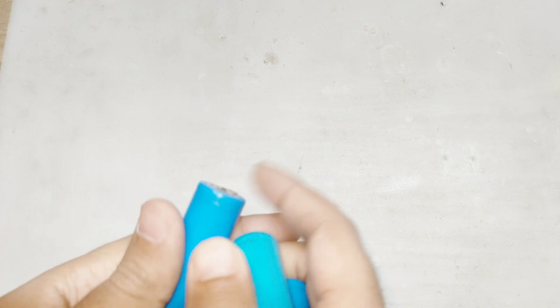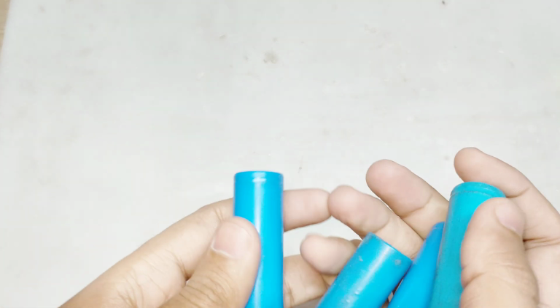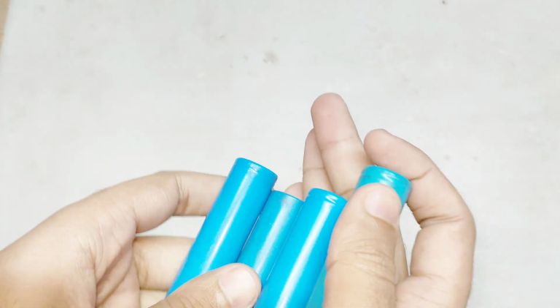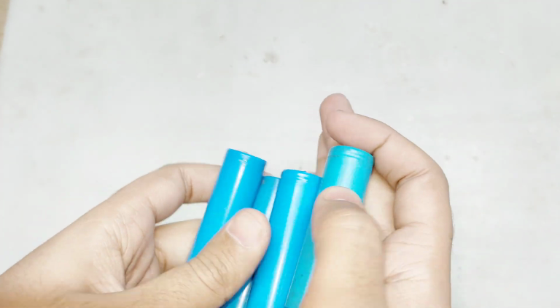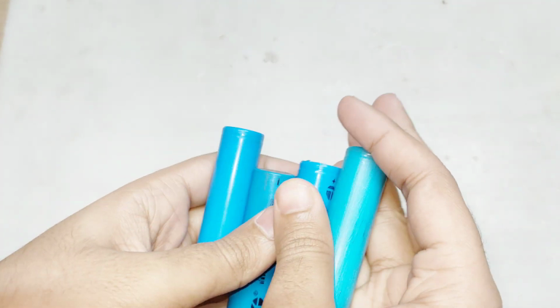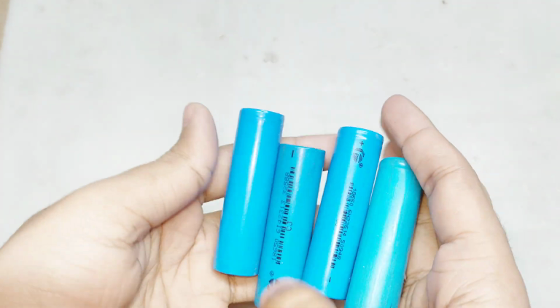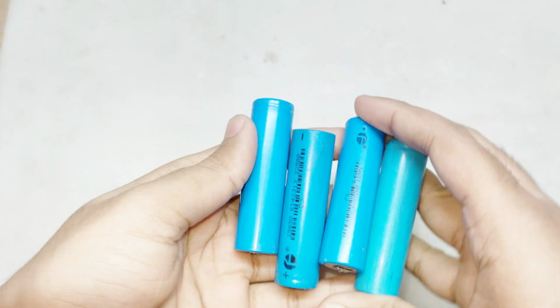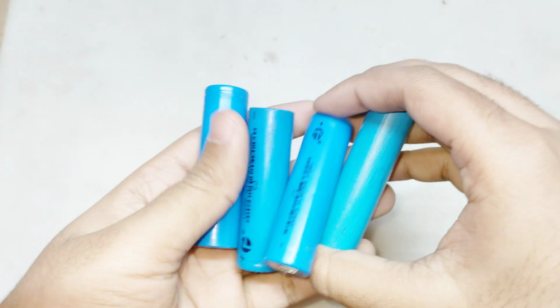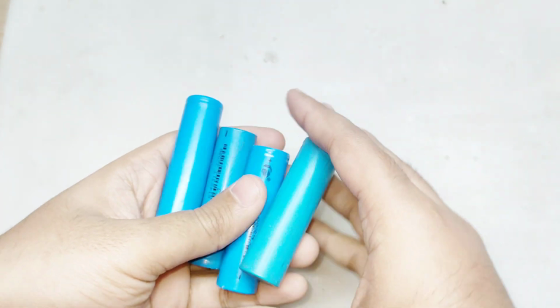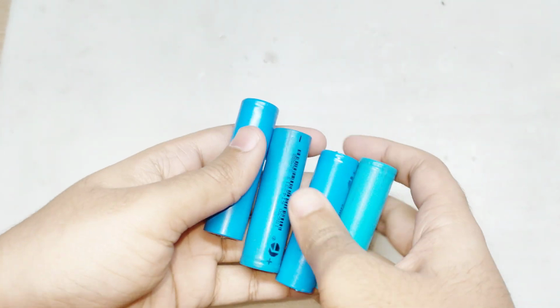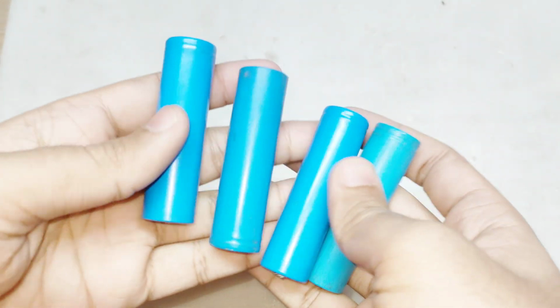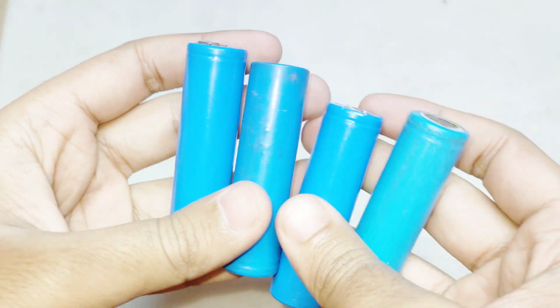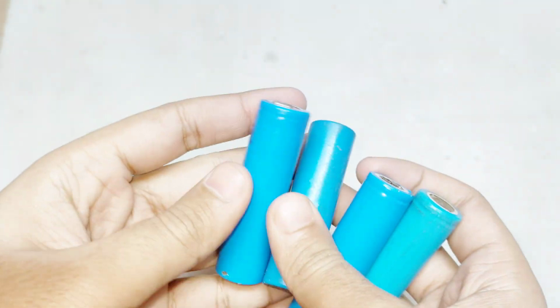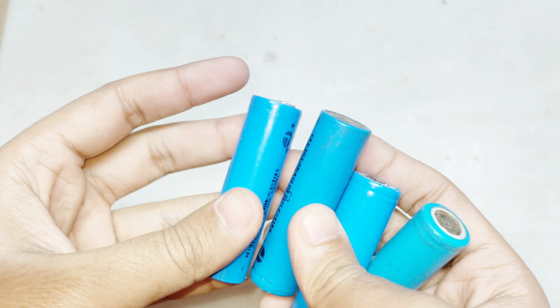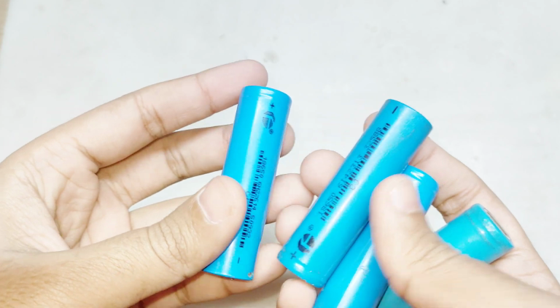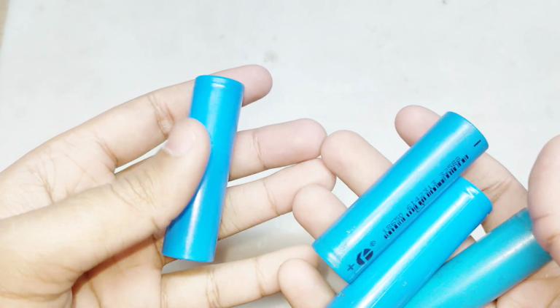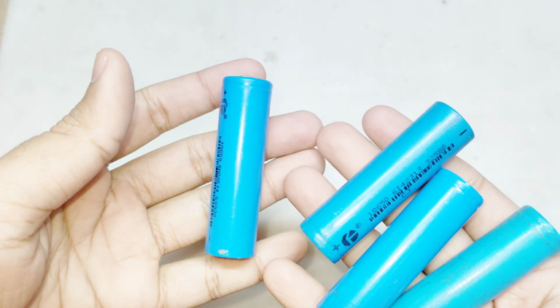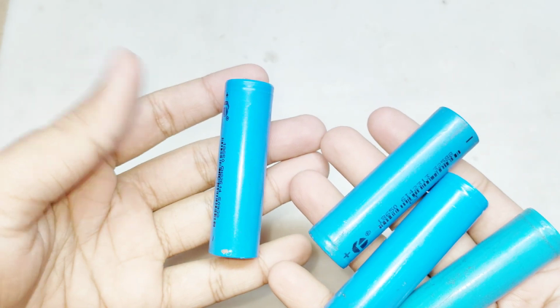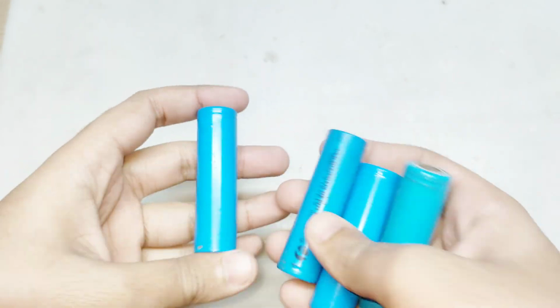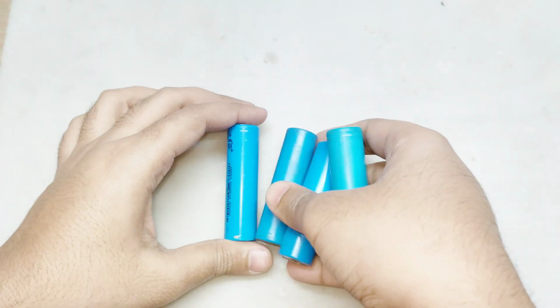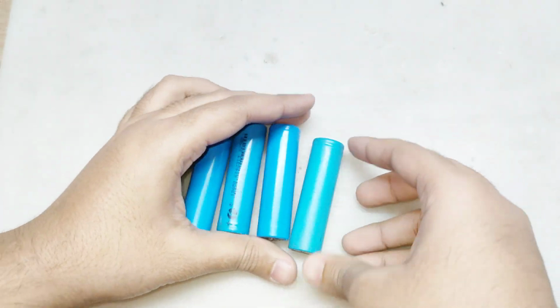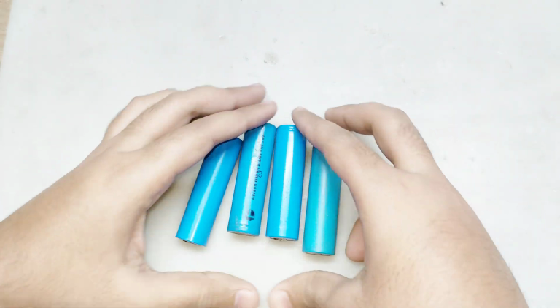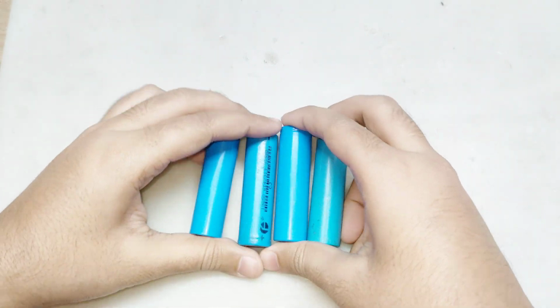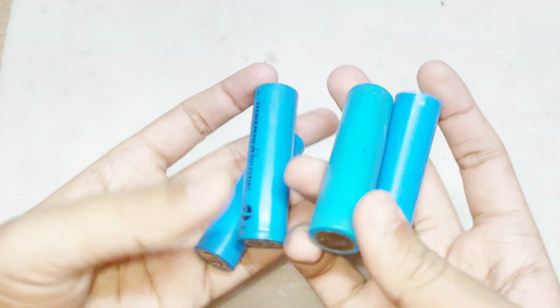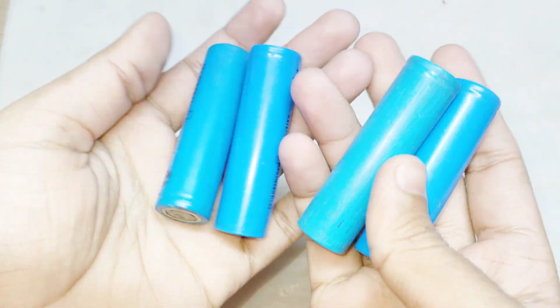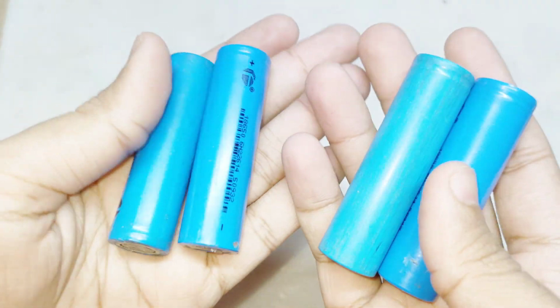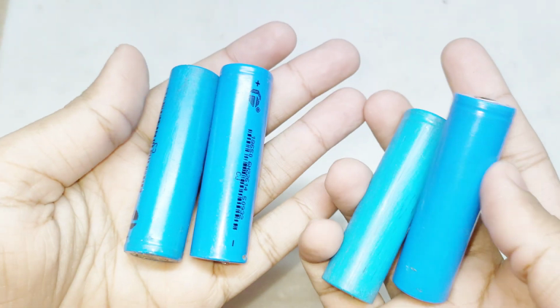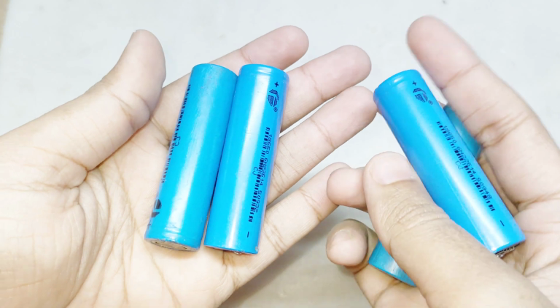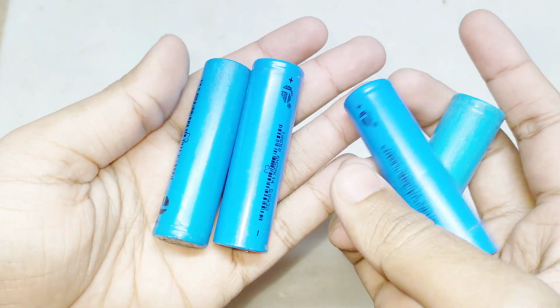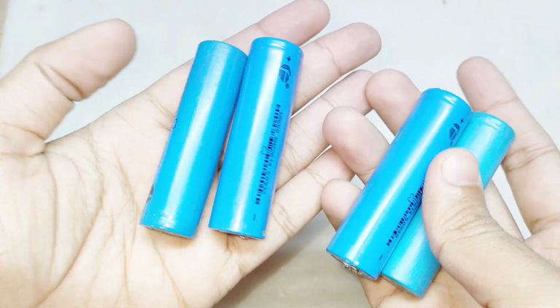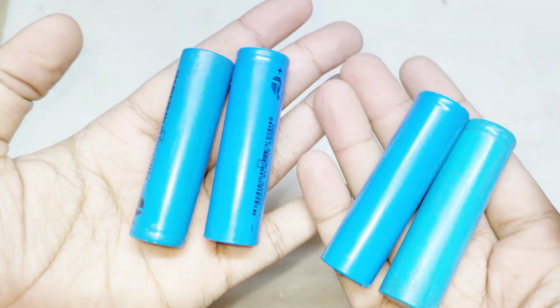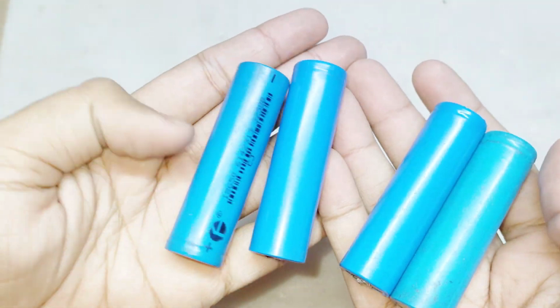Hi friends, in this video I will show you how to know the real capacity of lithium-ion batteries. I got these batteries from an old laptop battery pack, but I don't know the real capacity of these batteries.